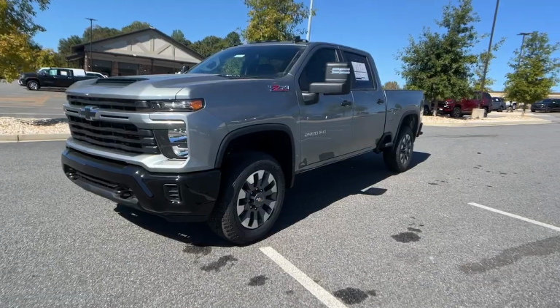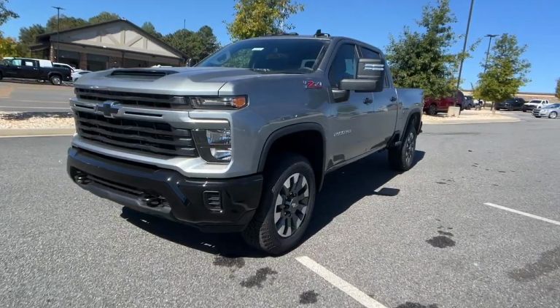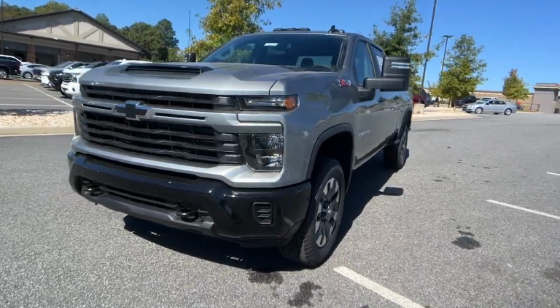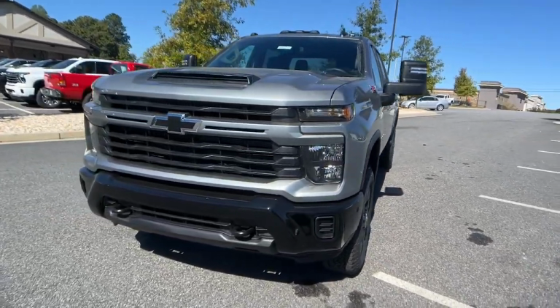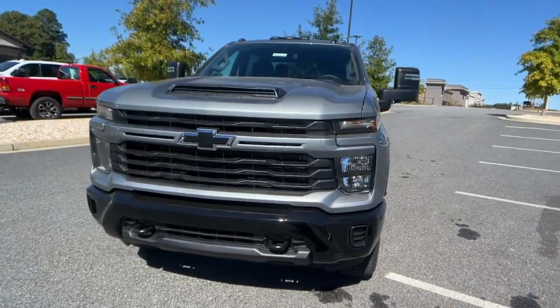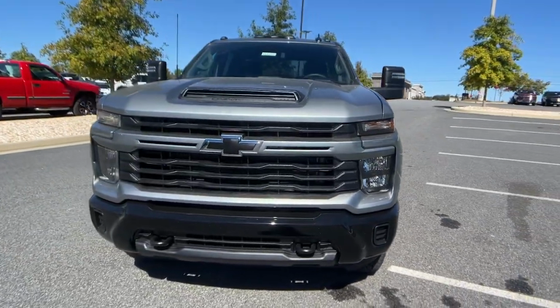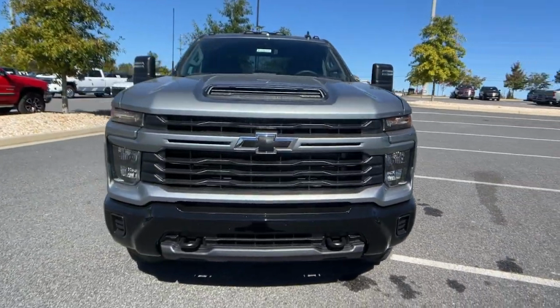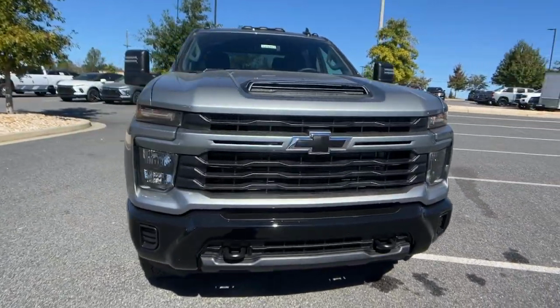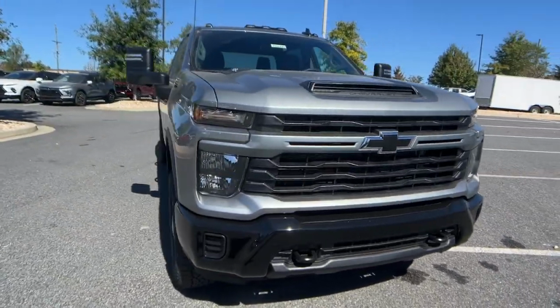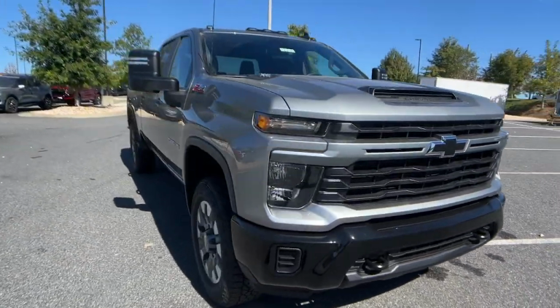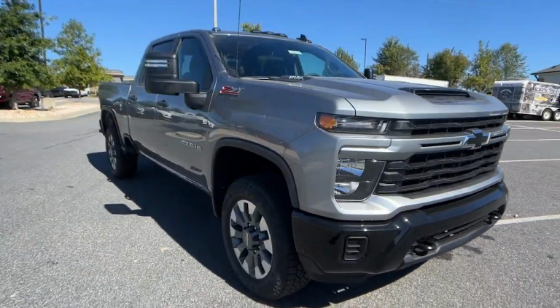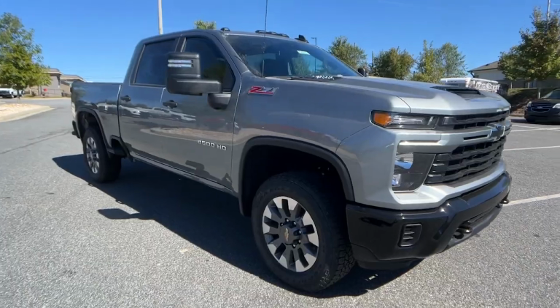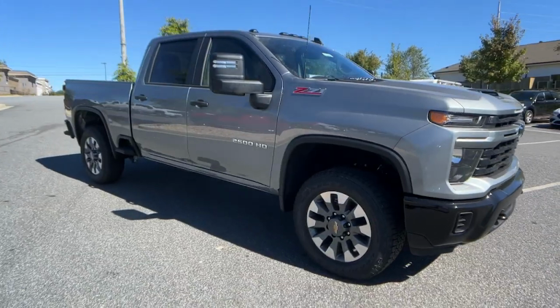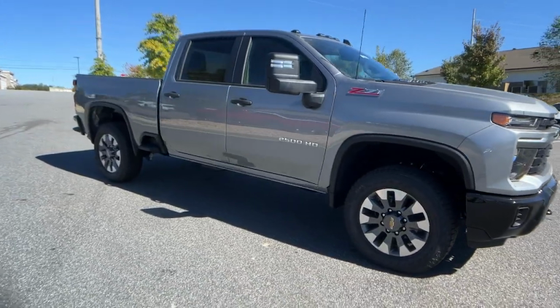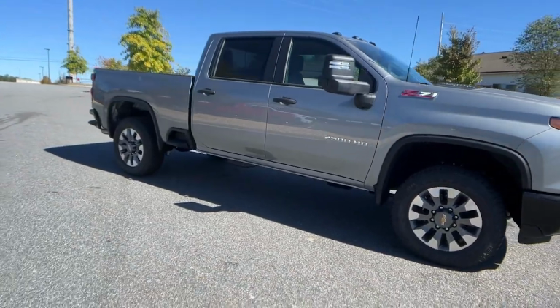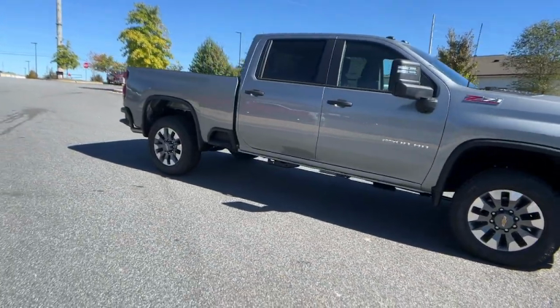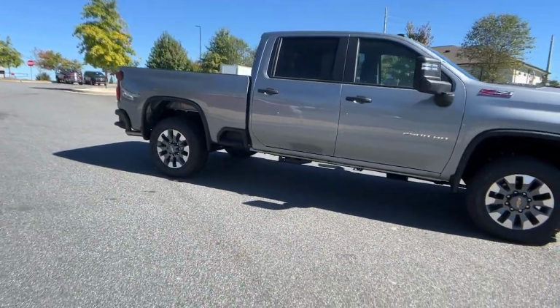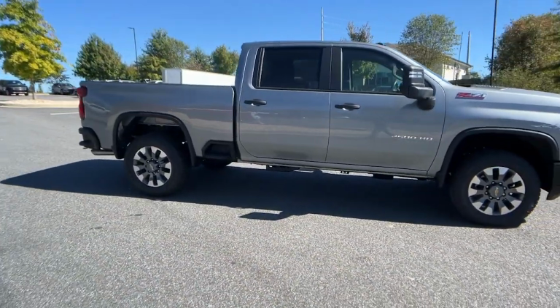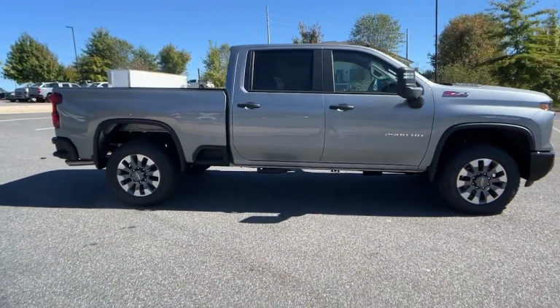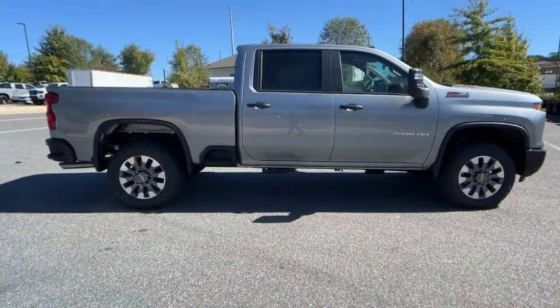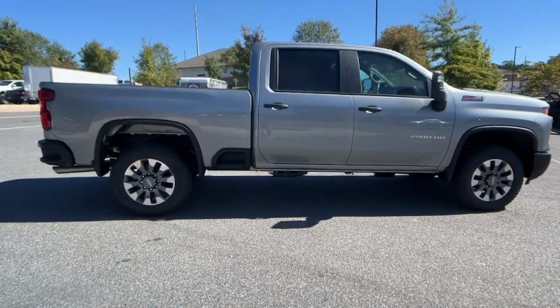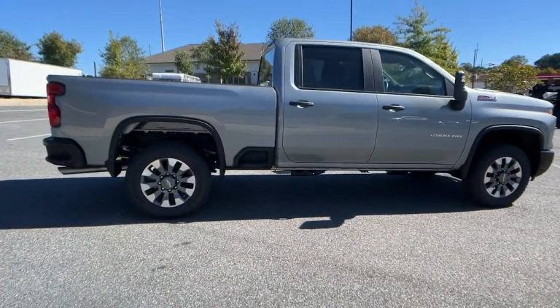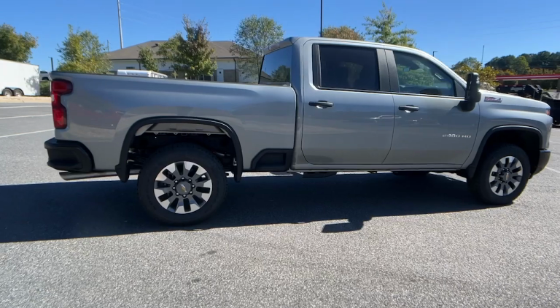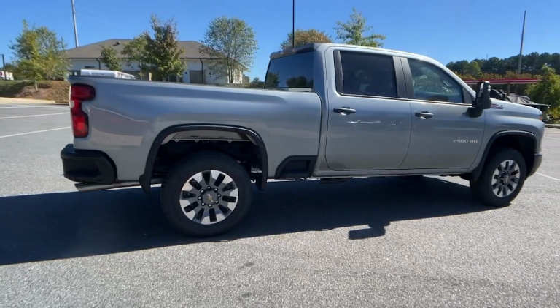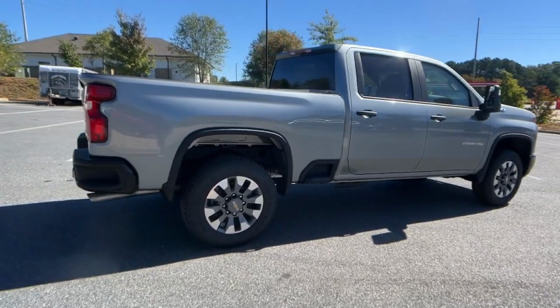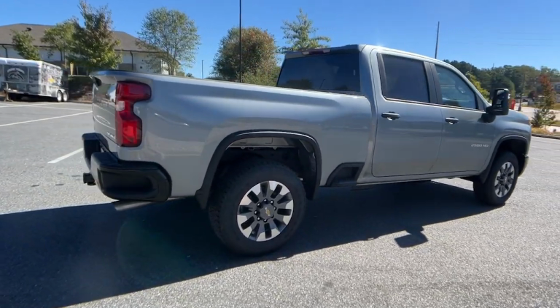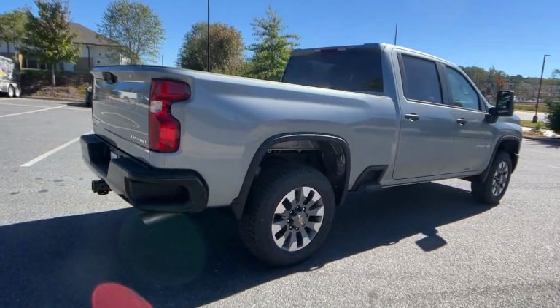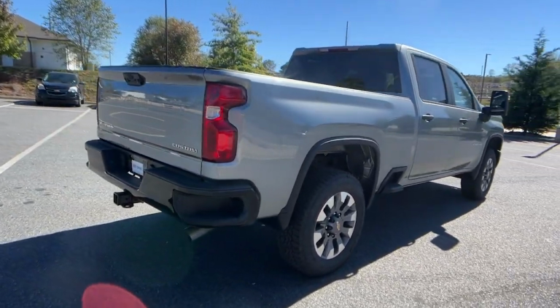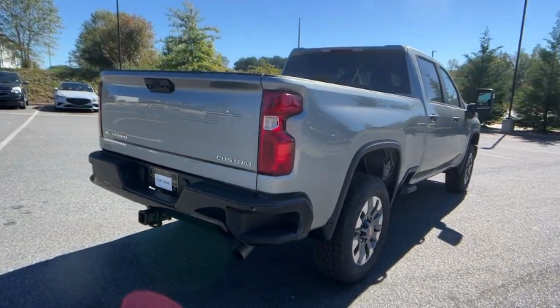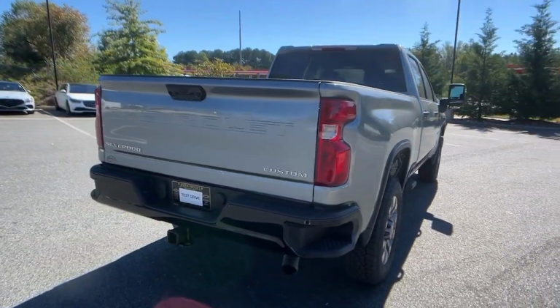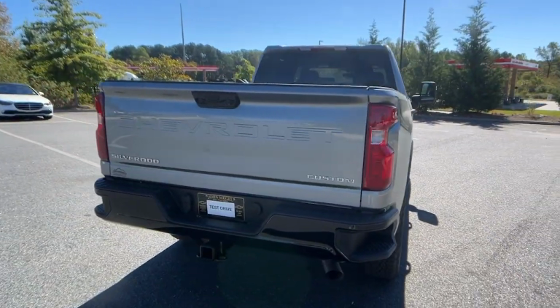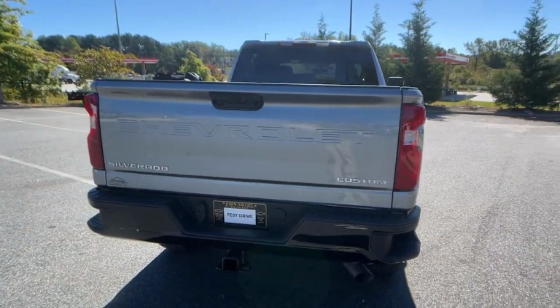Introducing the 2025 Chevrolet Silverado HD. The all-new Silverado builds on its heritage with an improved bed design, increased cargo capacity, customizable technology, refined comfort and safety features, and even bolder strength.